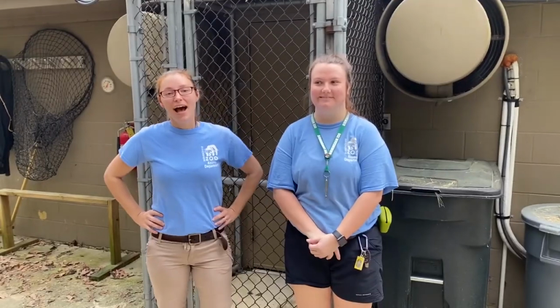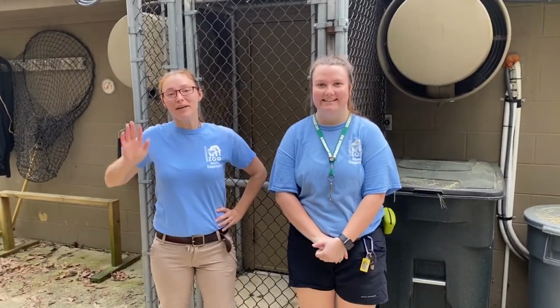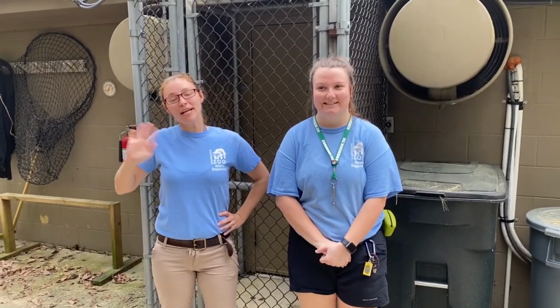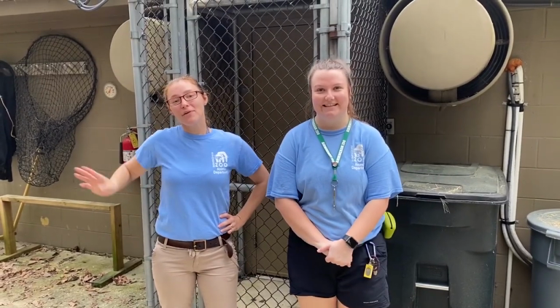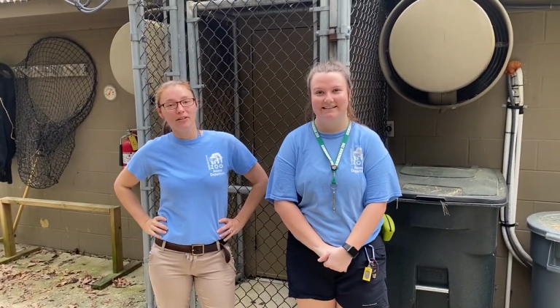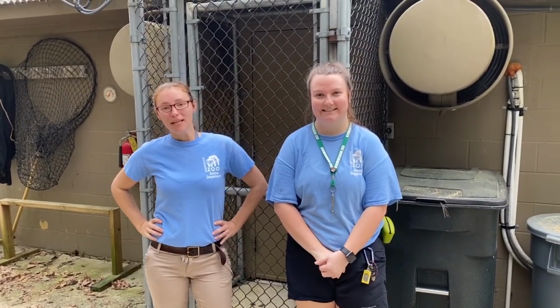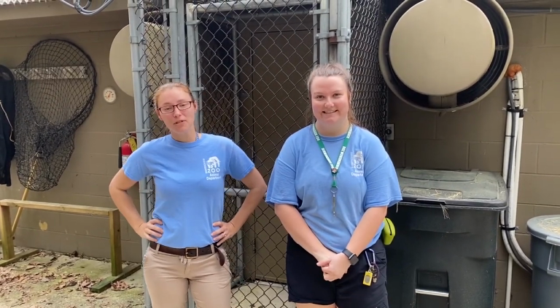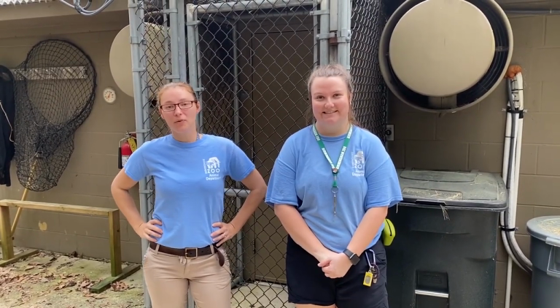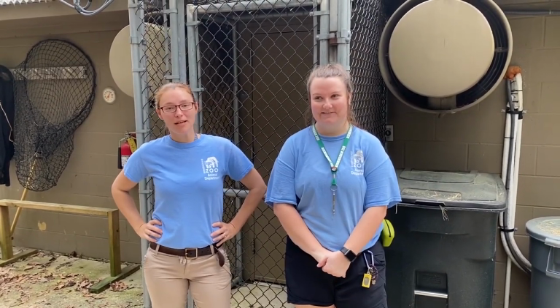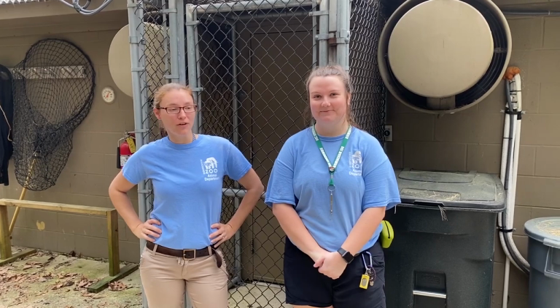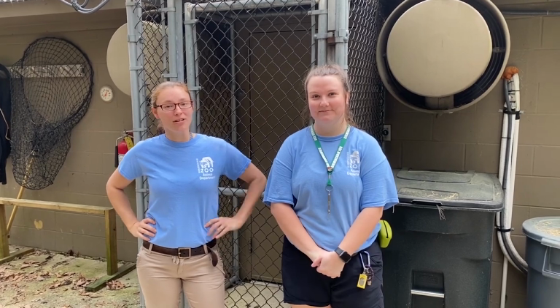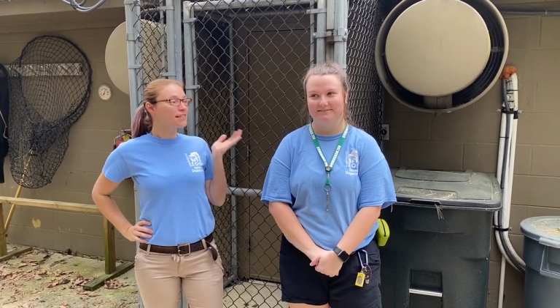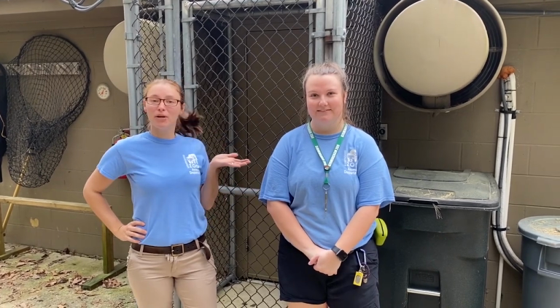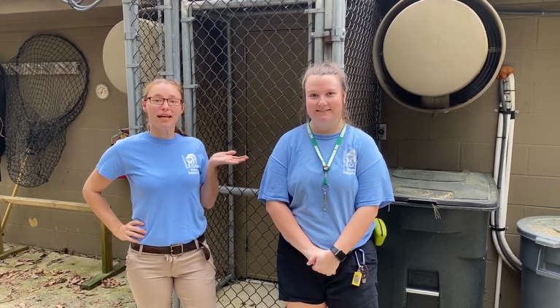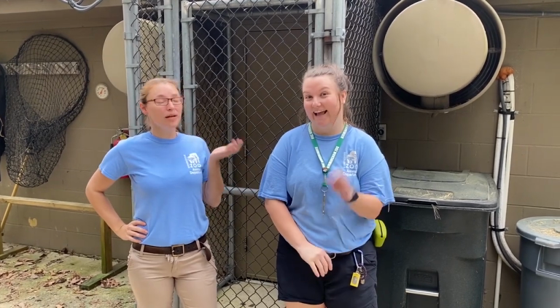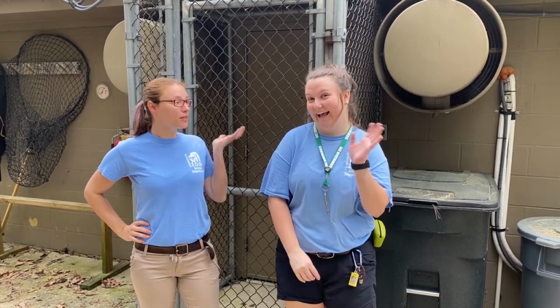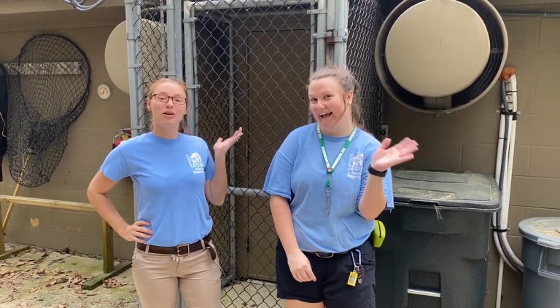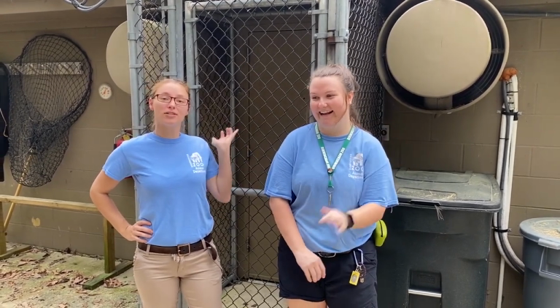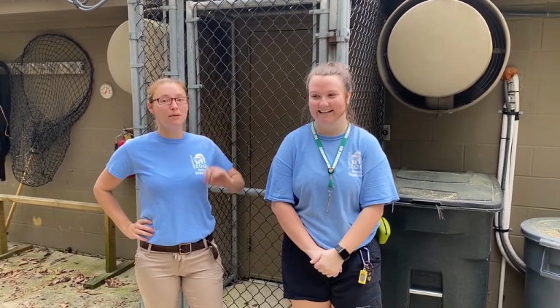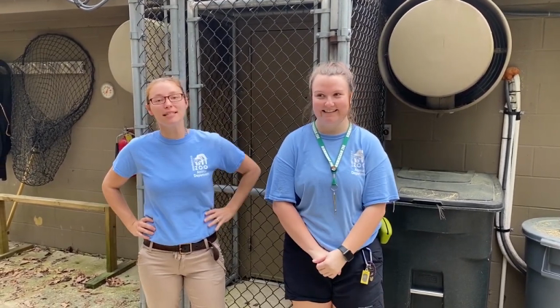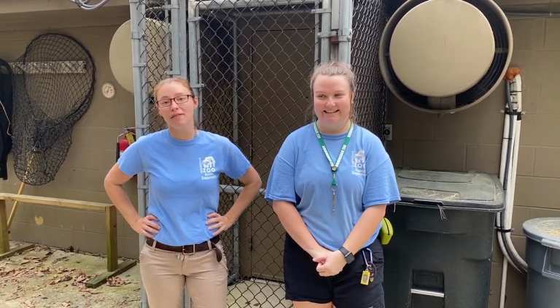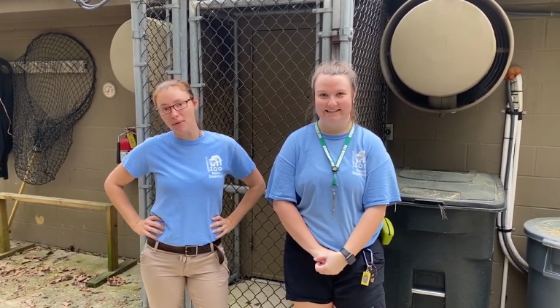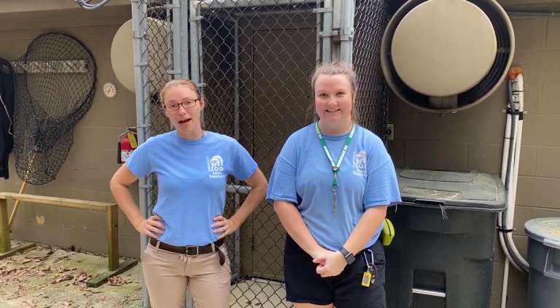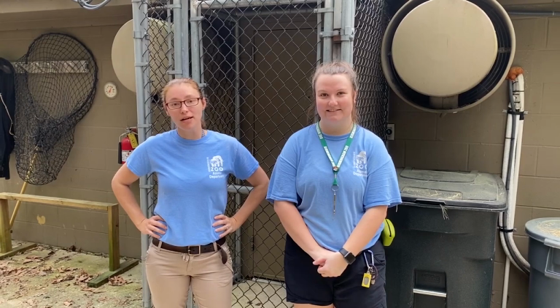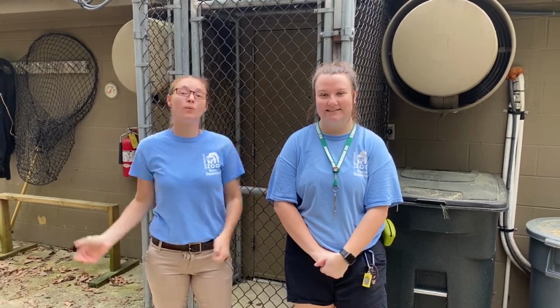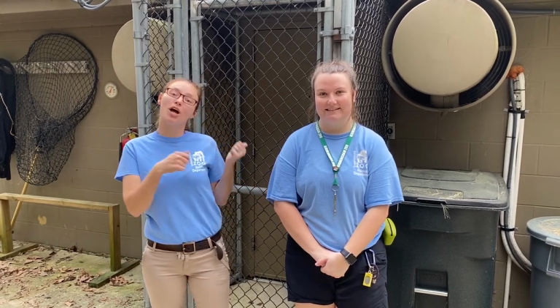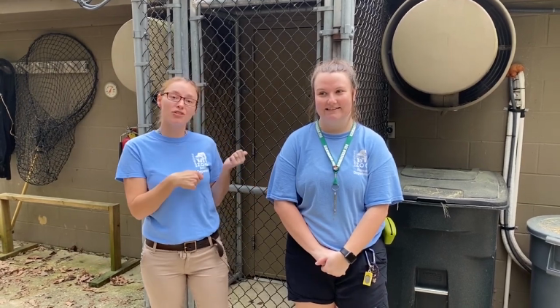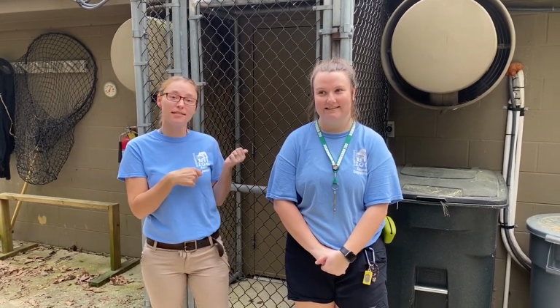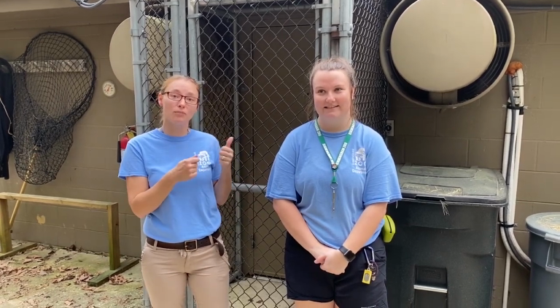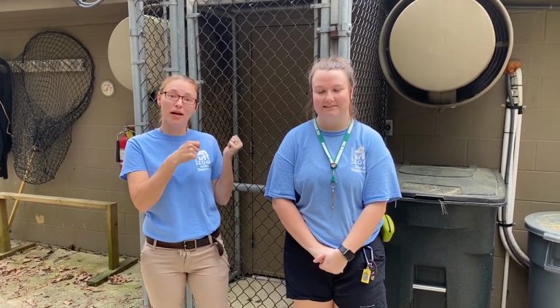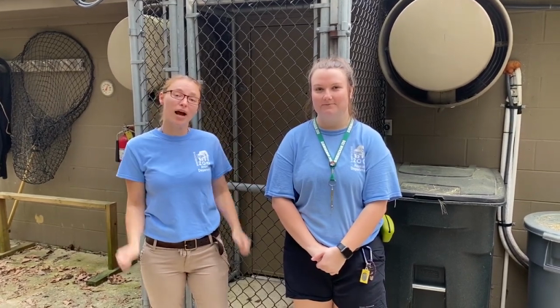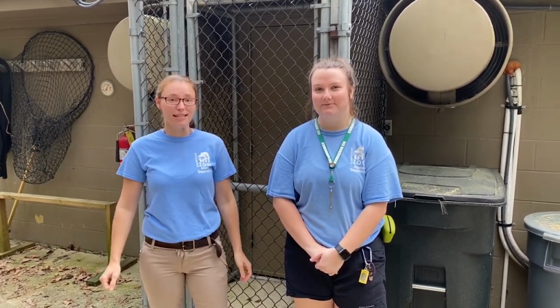Hi, I'm Andrea, and I work here at the Birmingham Zoo with the North American River otters, and this is Marie, and we work with the otters here, Slim and Maisie, on the Alabama Wilds Trail. We're going to go in and train Slim real quick for you guys to see.